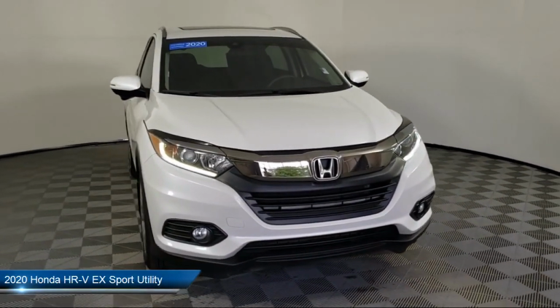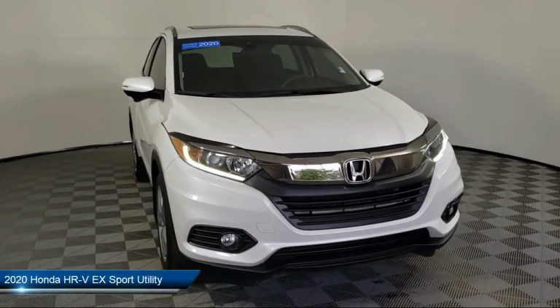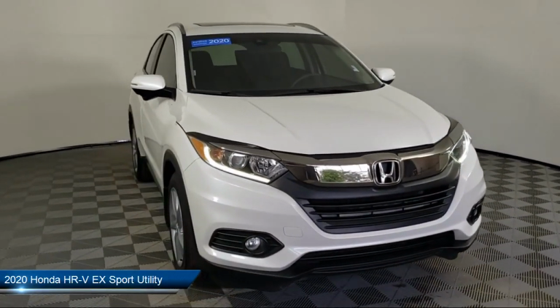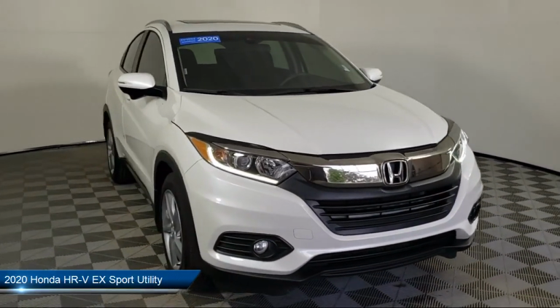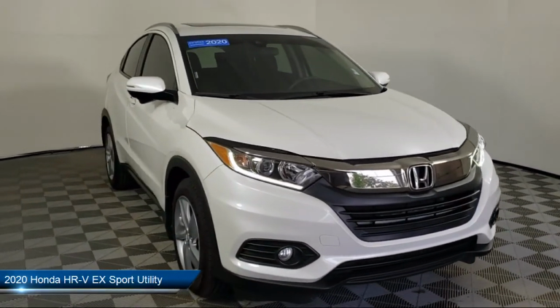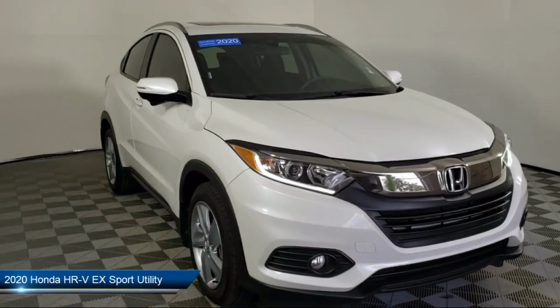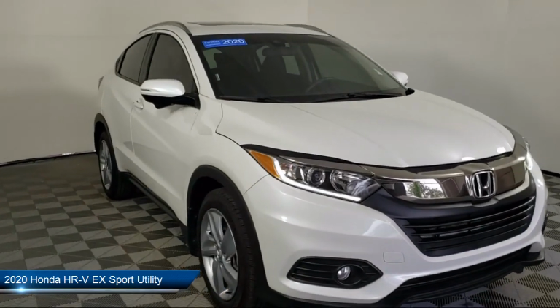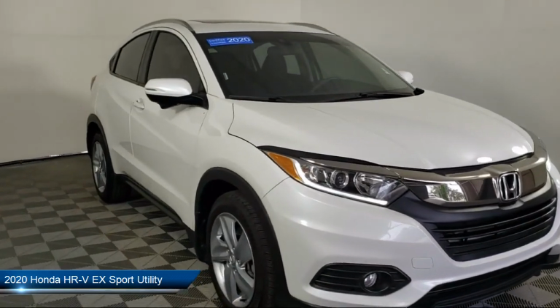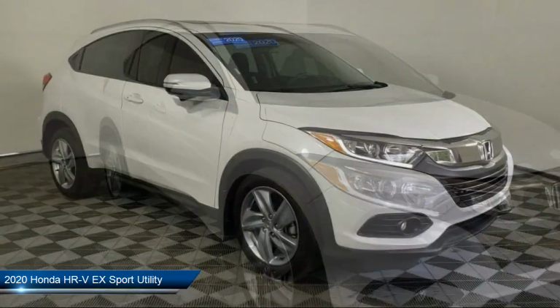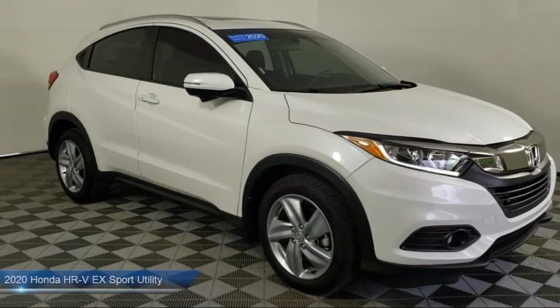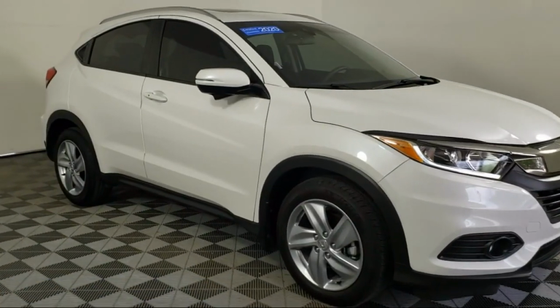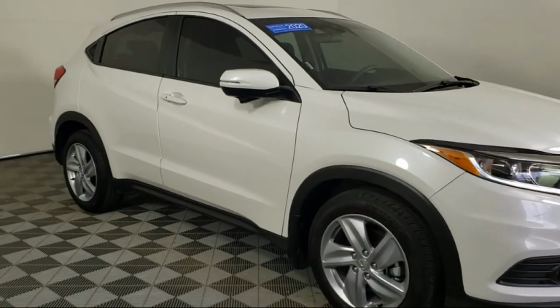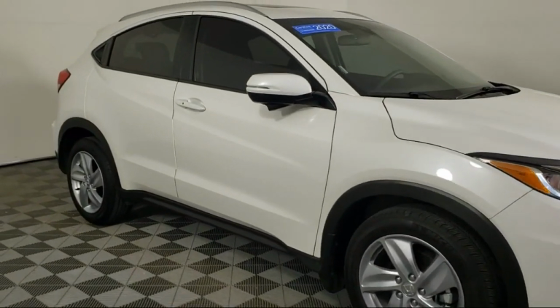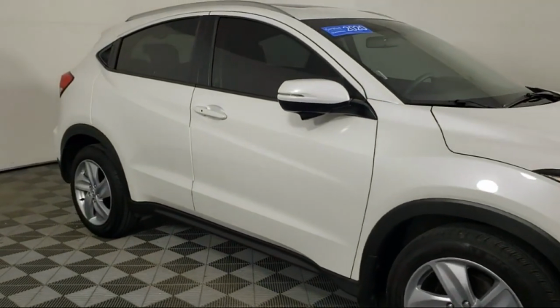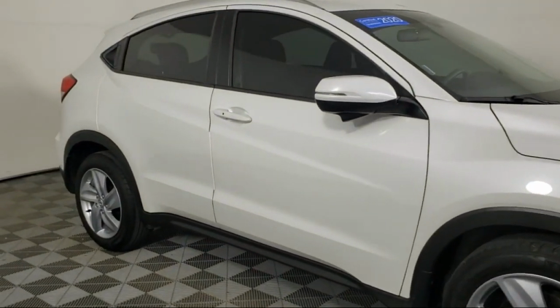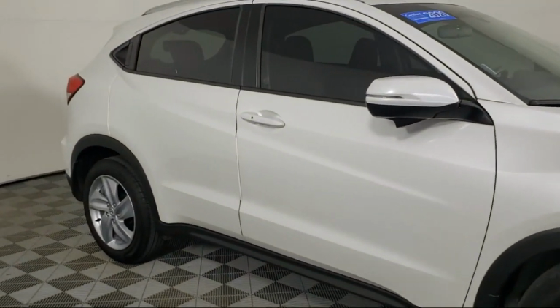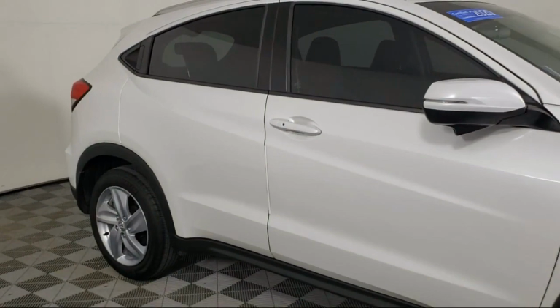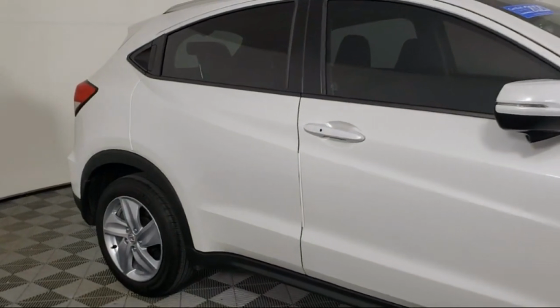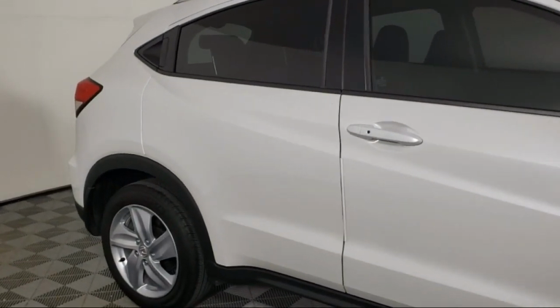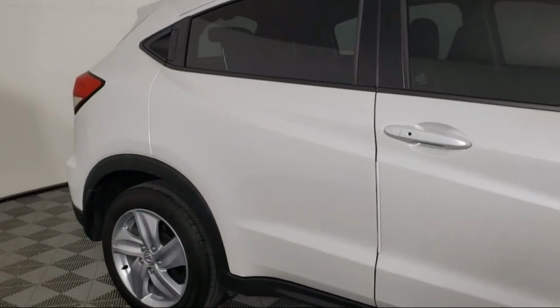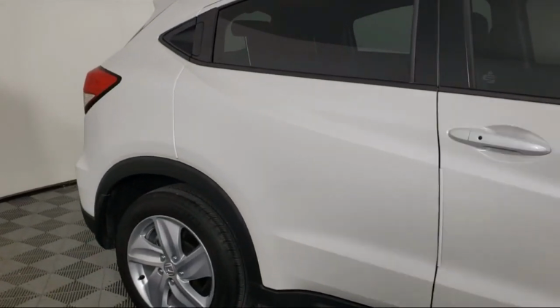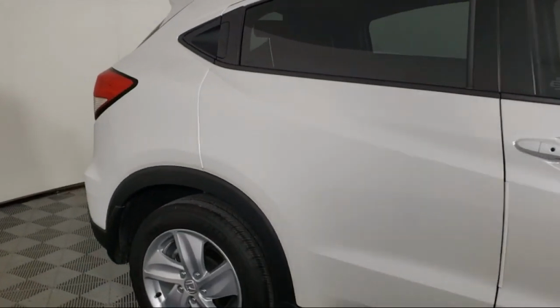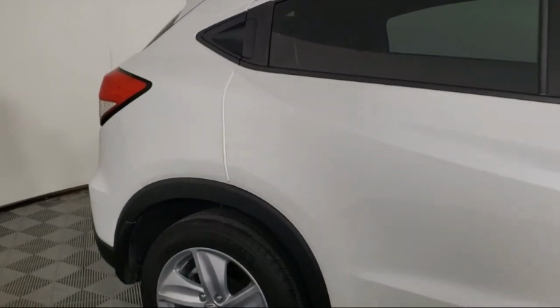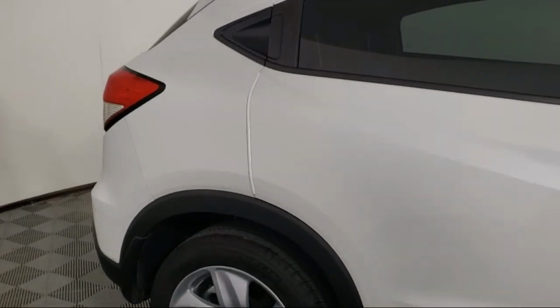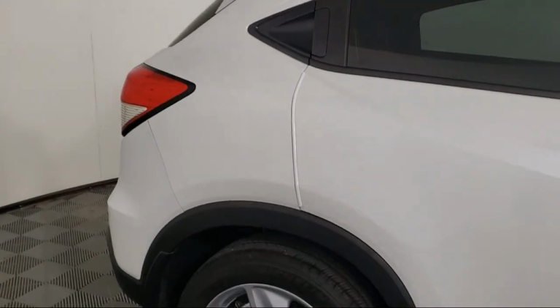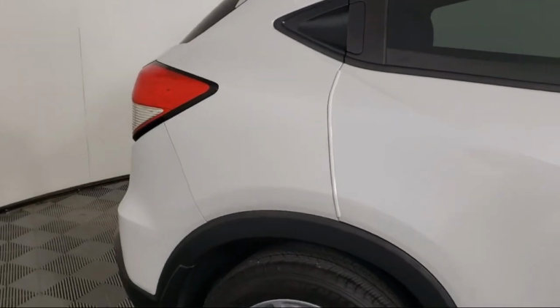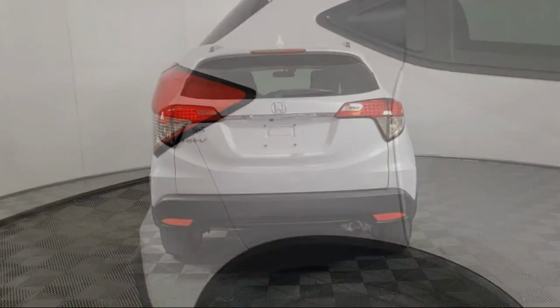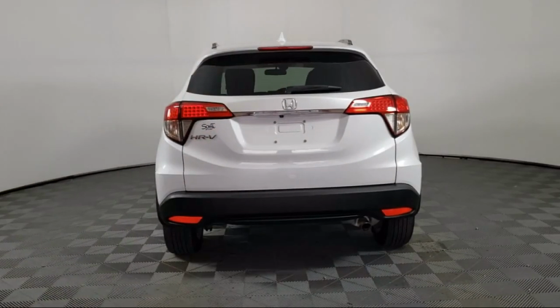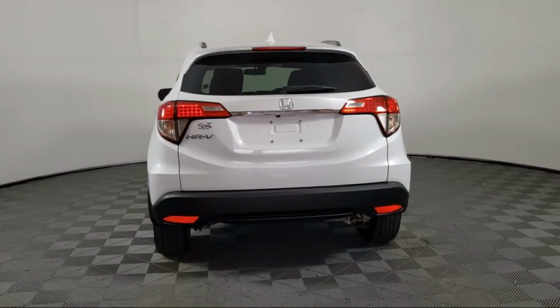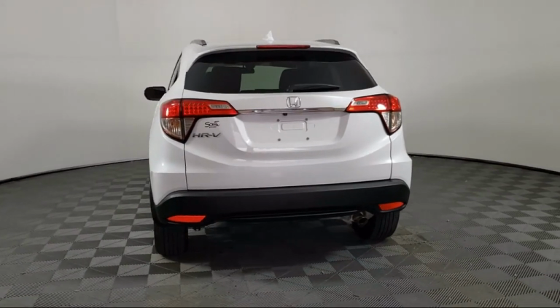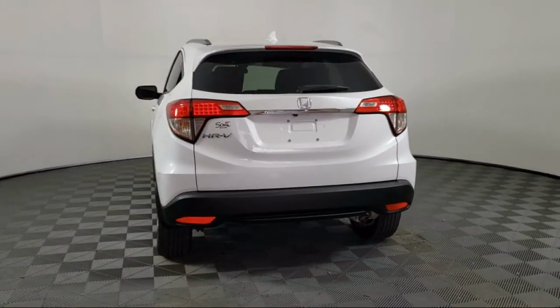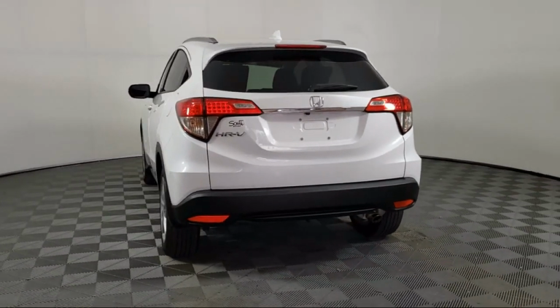It comes equipped with Apple CarPlay and Android Auto, split fold-down rear seat, steering wheel controls, rear view camera, alloy wheels, and Sirius XM satellite radio.